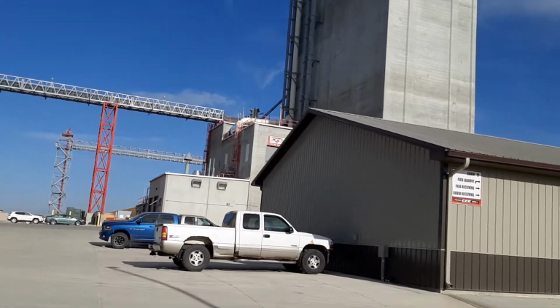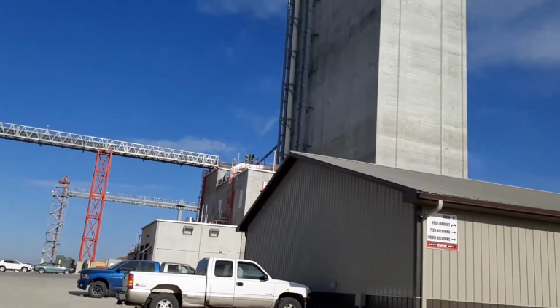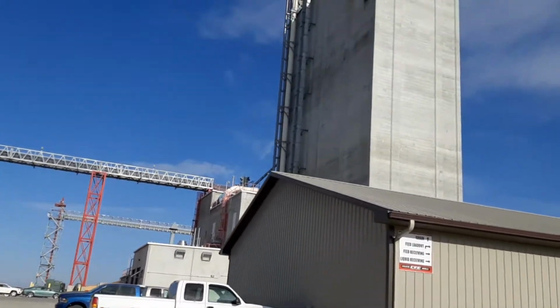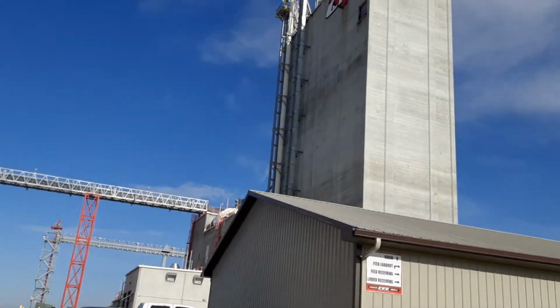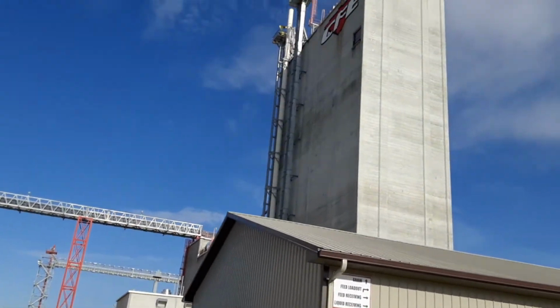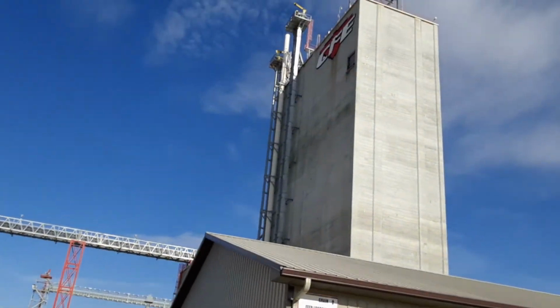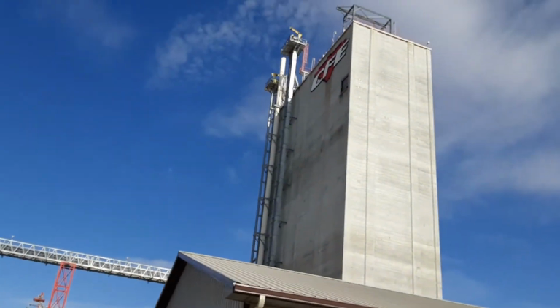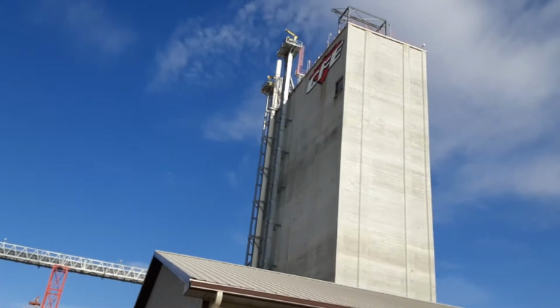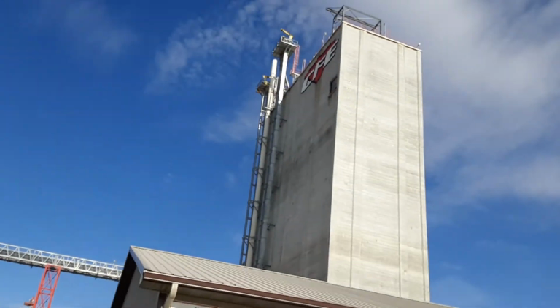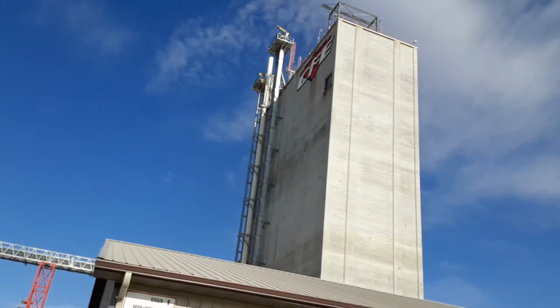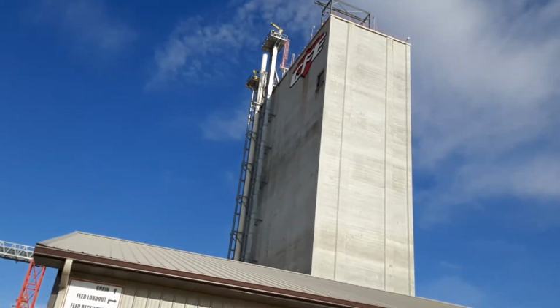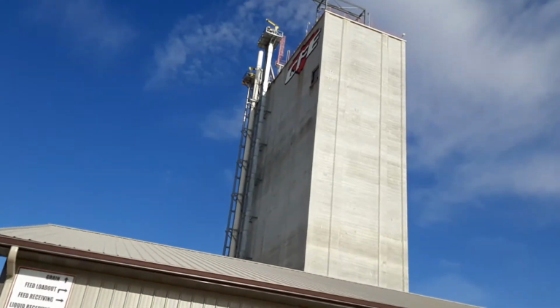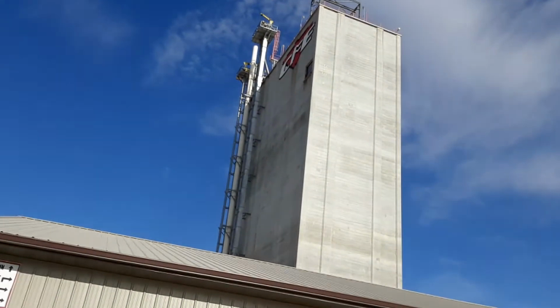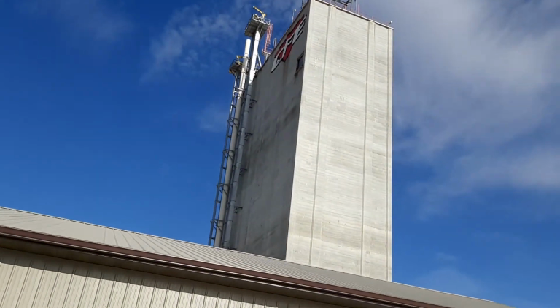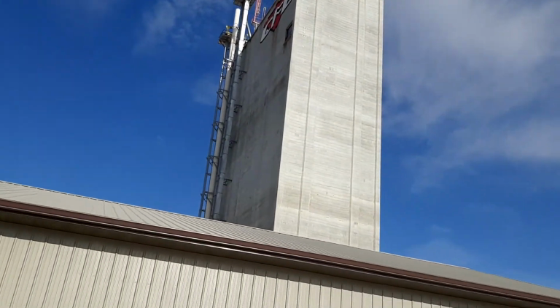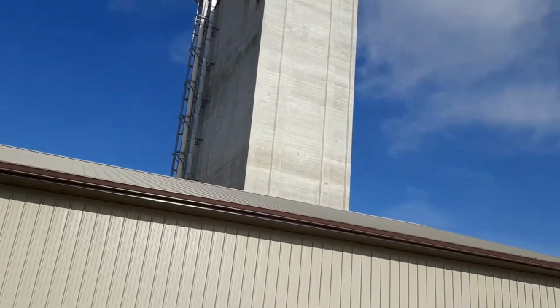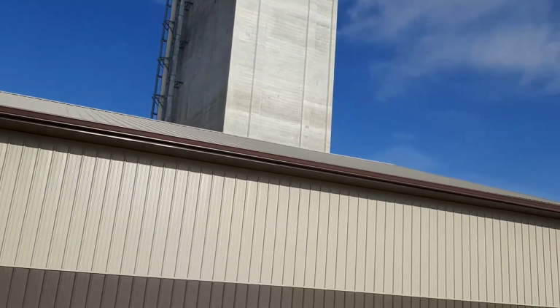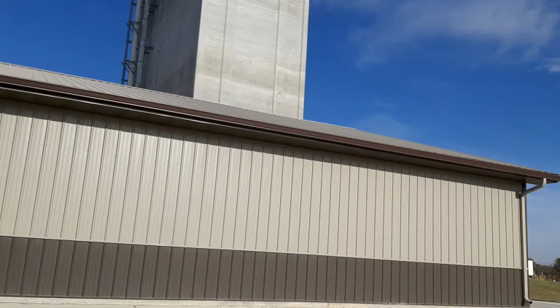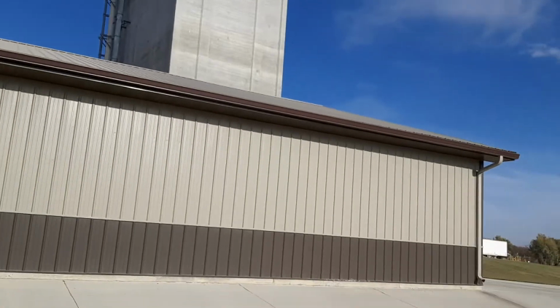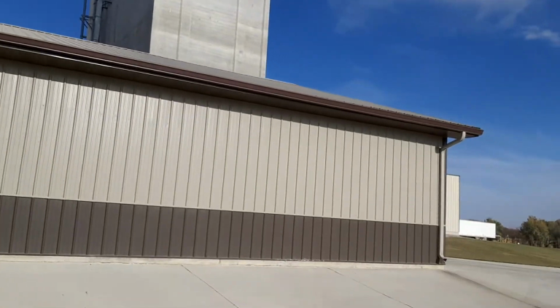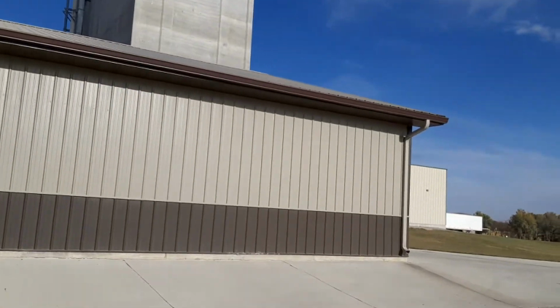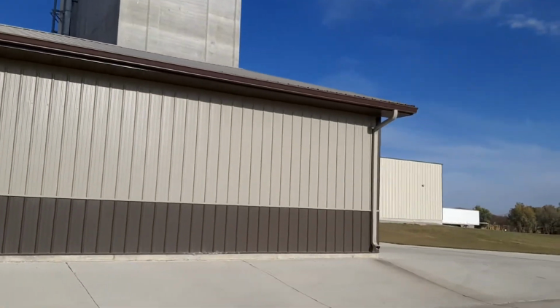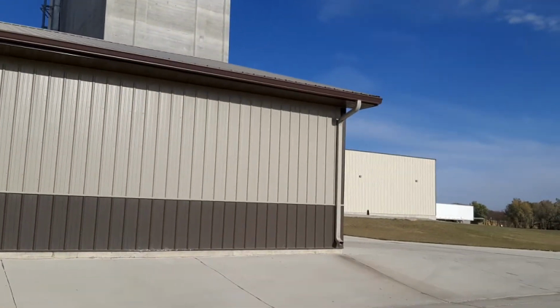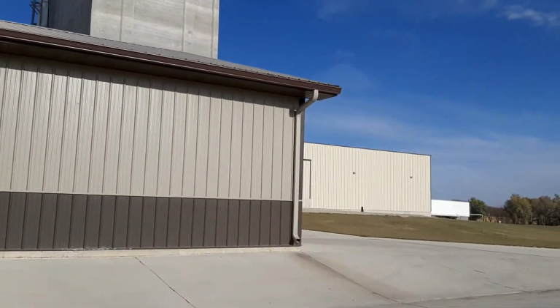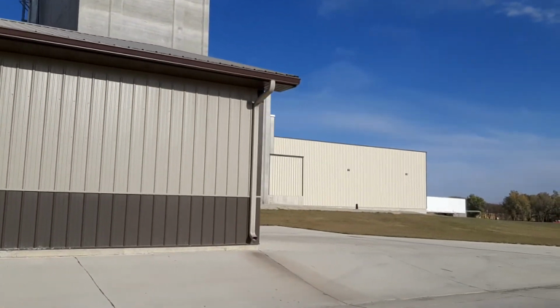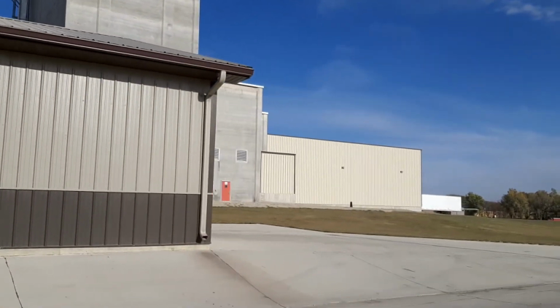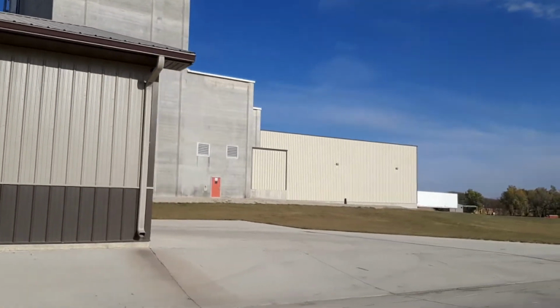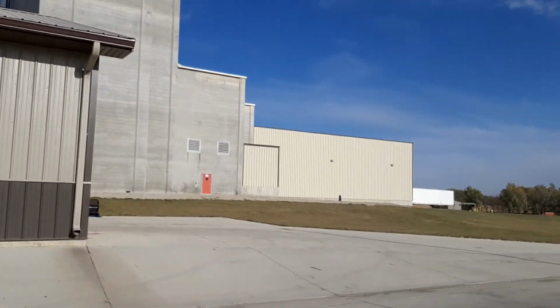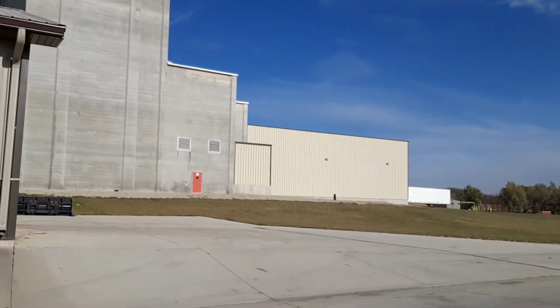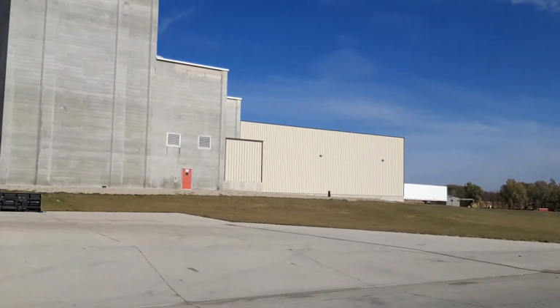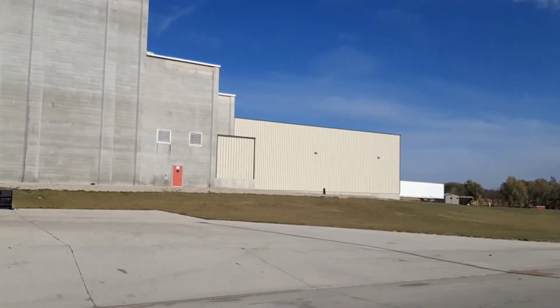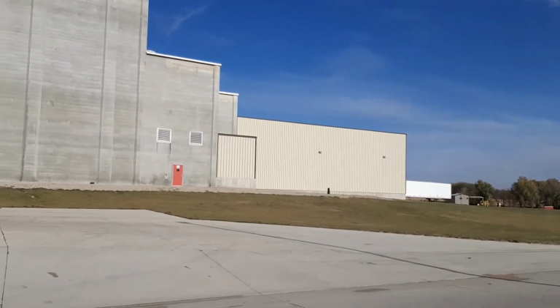New elevator. This is where my stepfather brought all his corn each harvest.